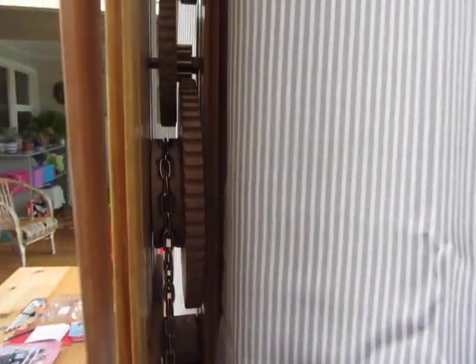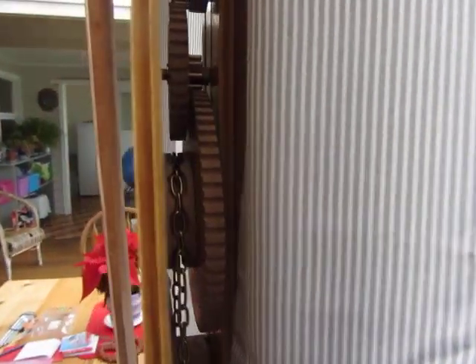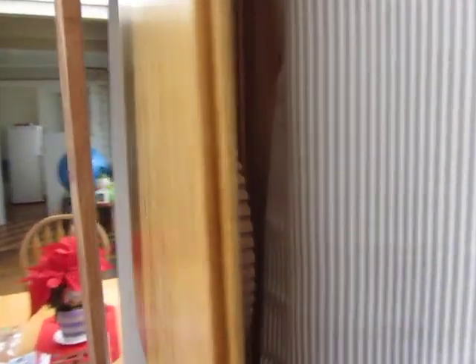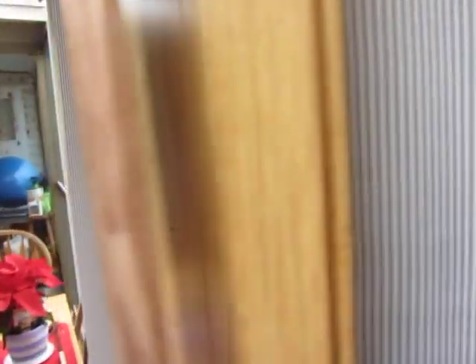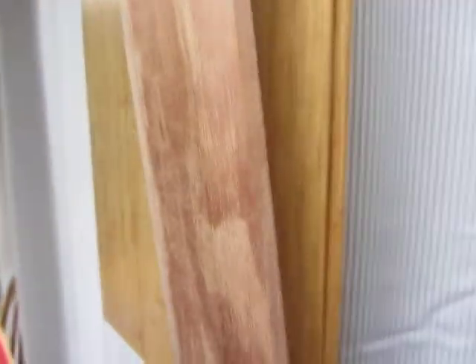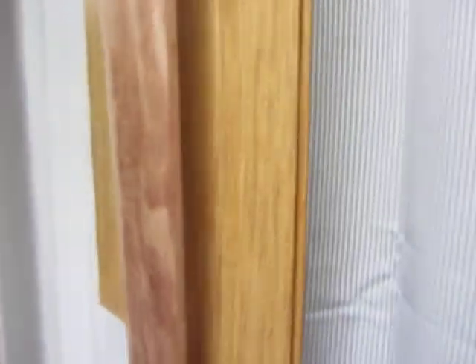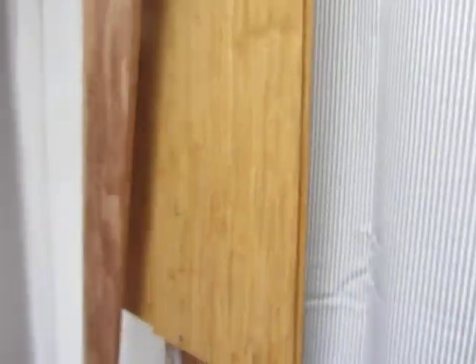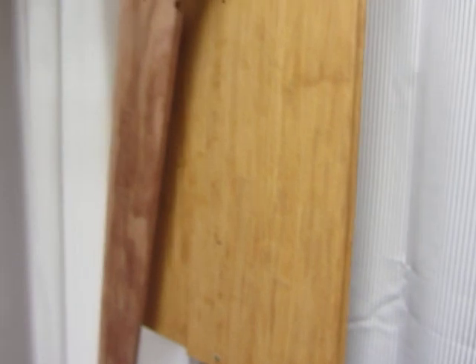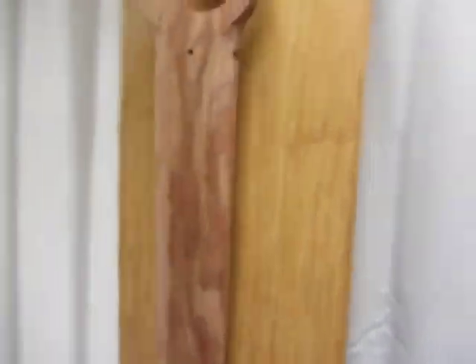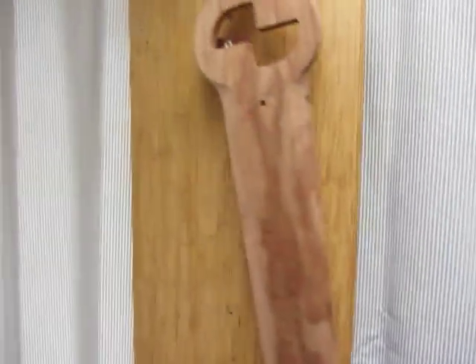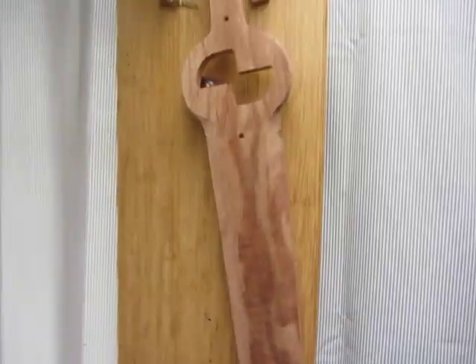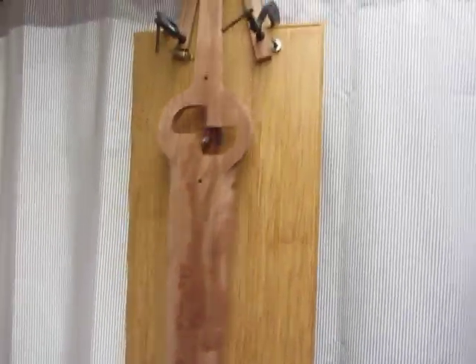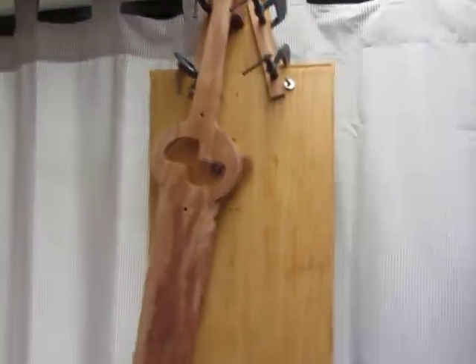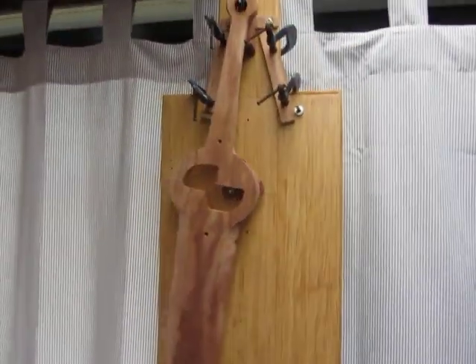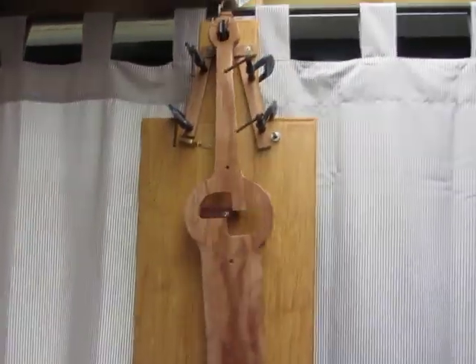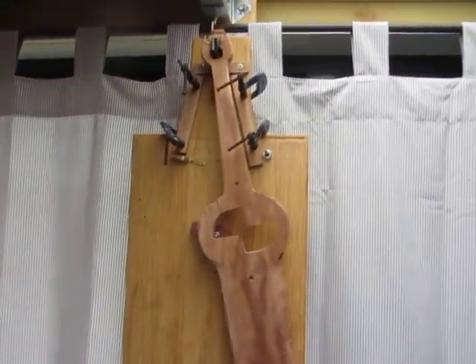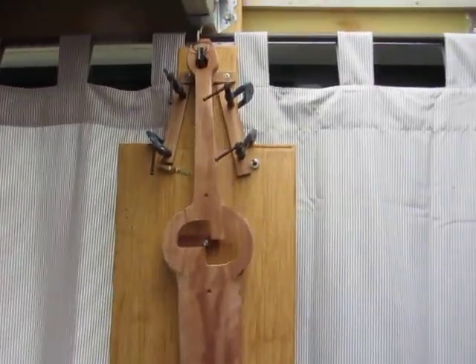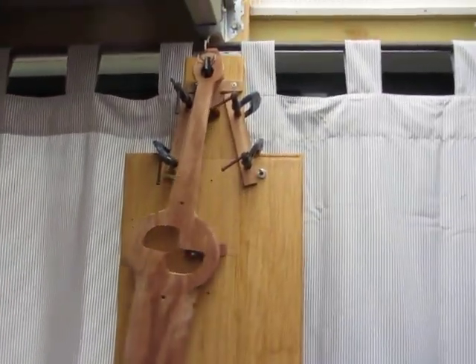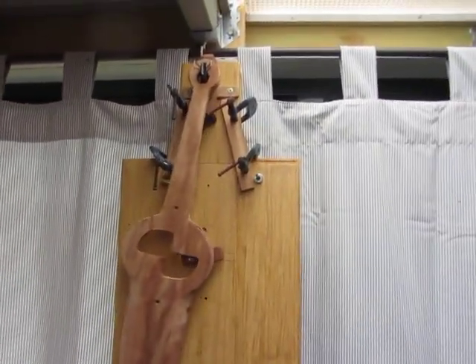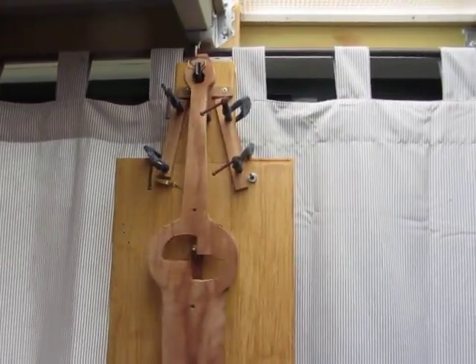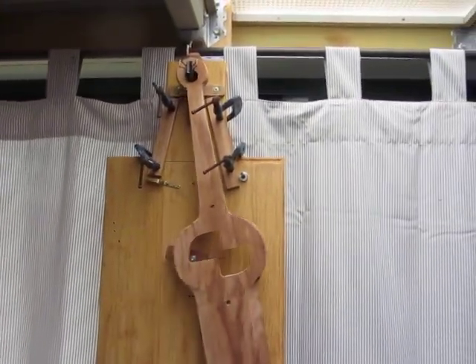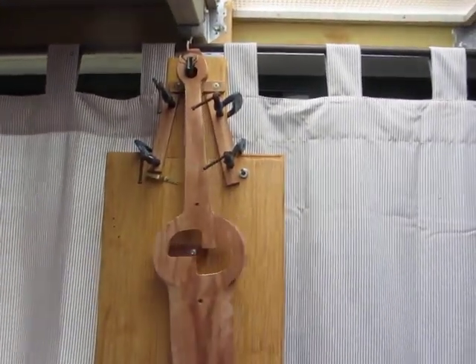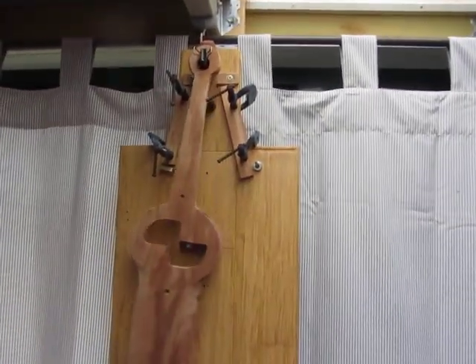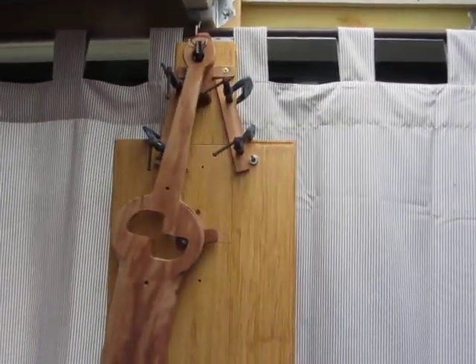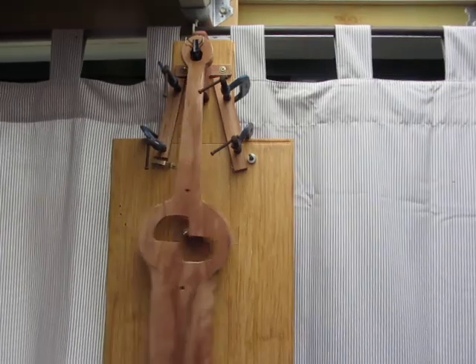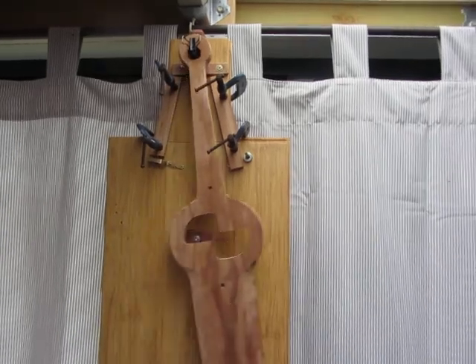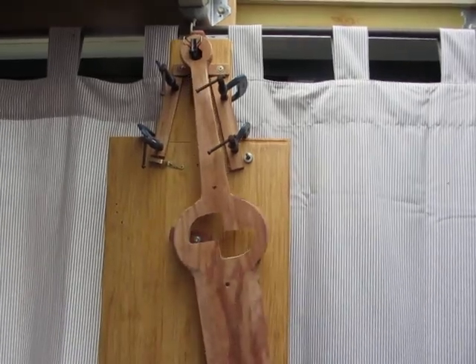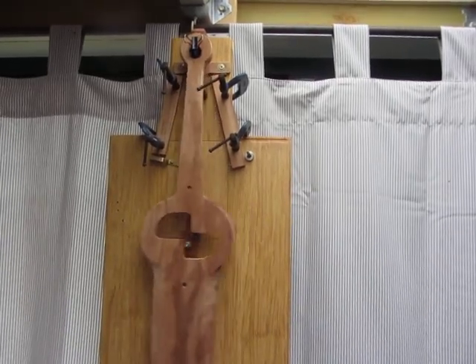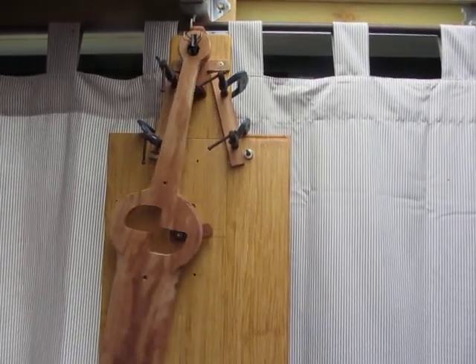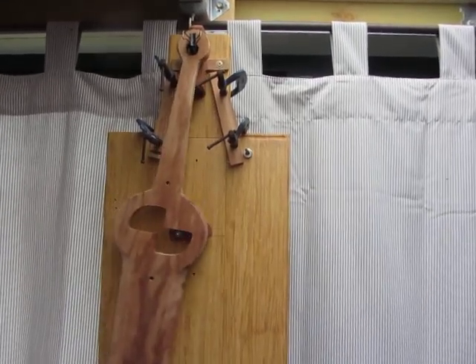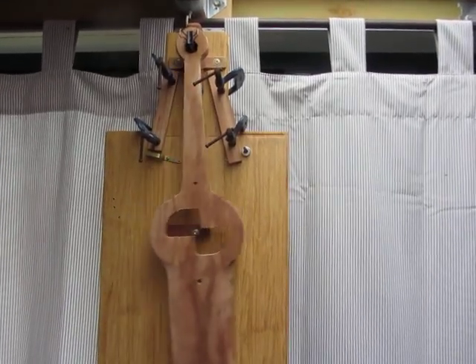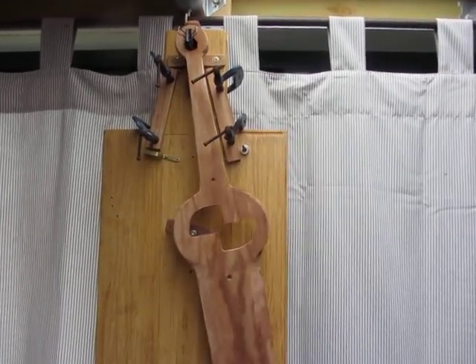So there it is — an experiment. I don't think I'll pursue it any further, this particular one. But it was a bit of fun and a bit of interest.